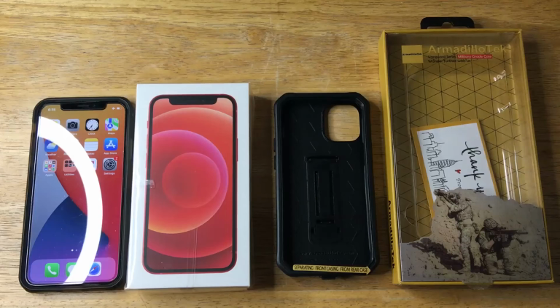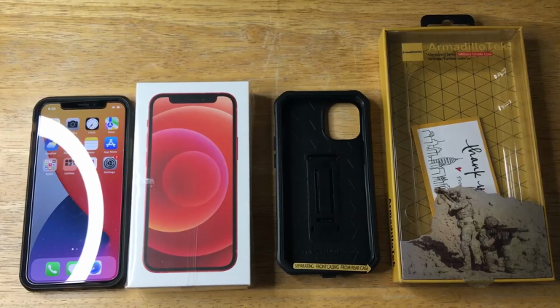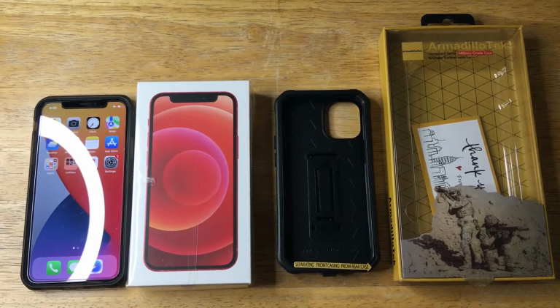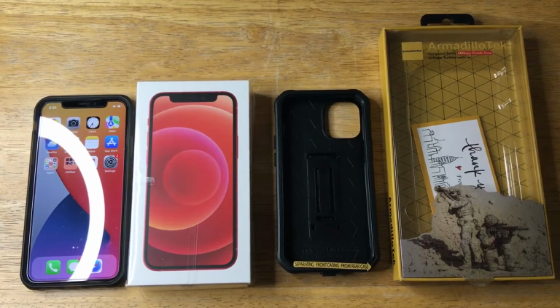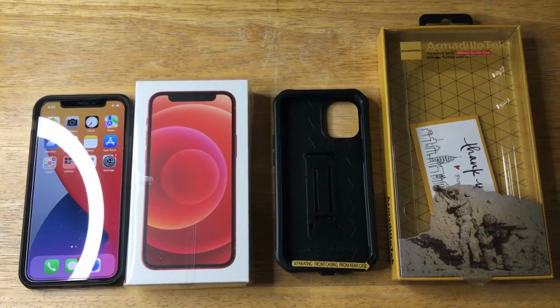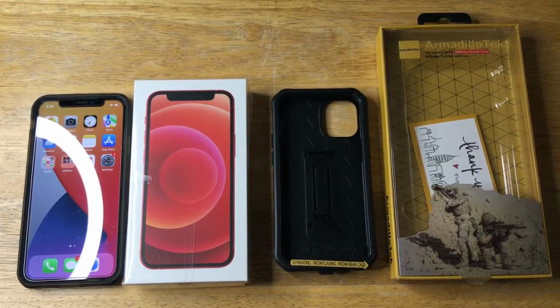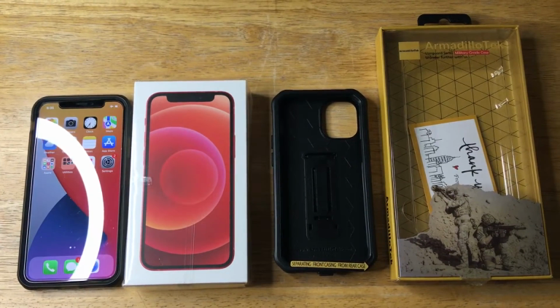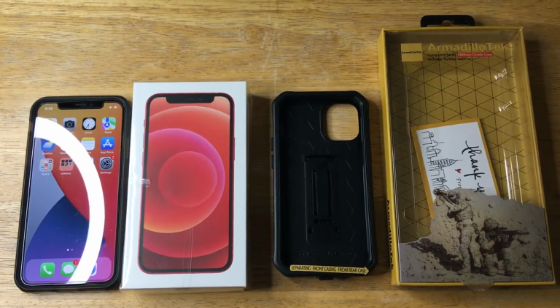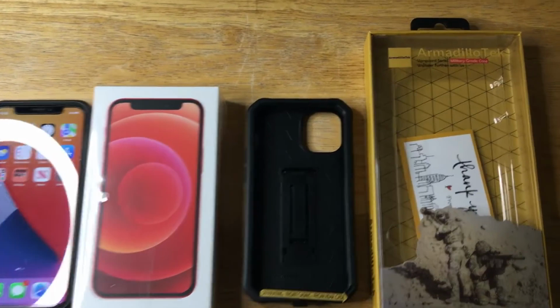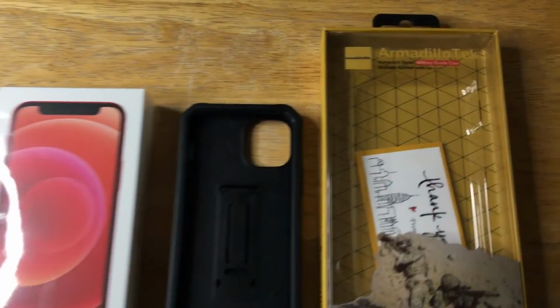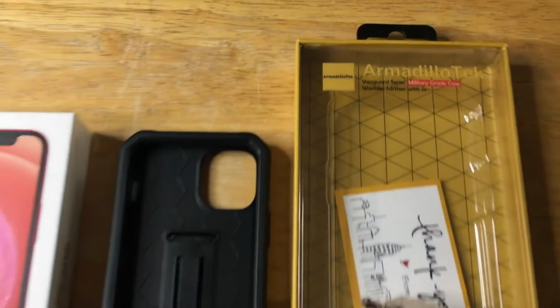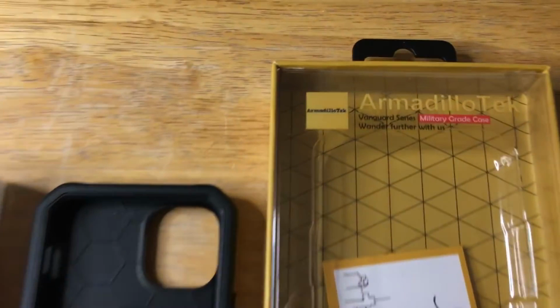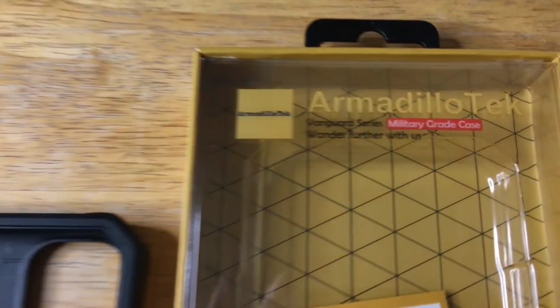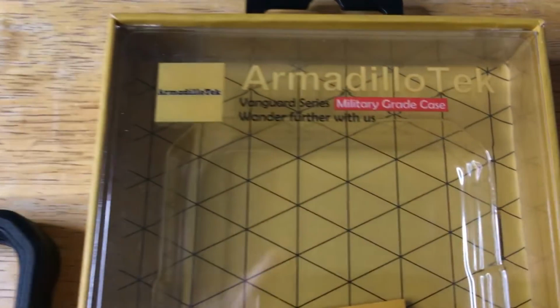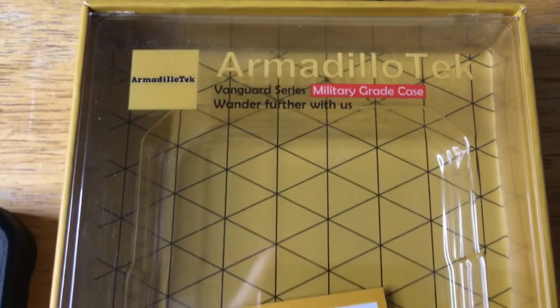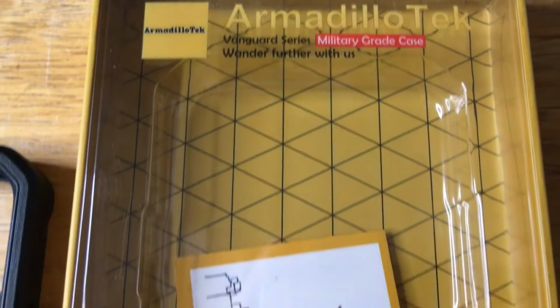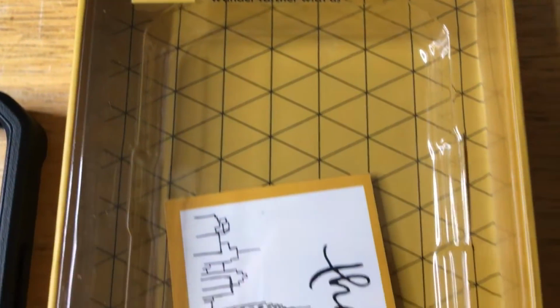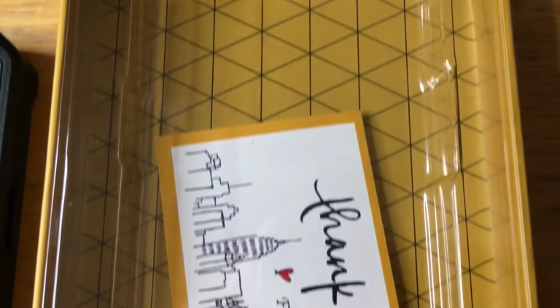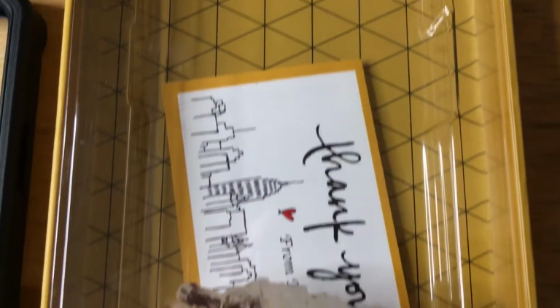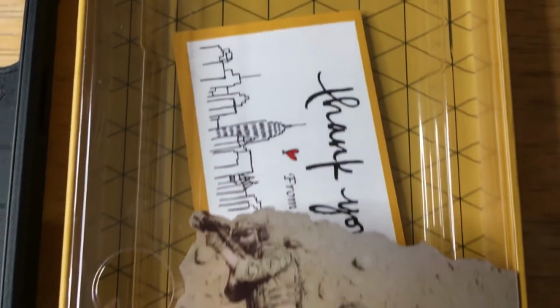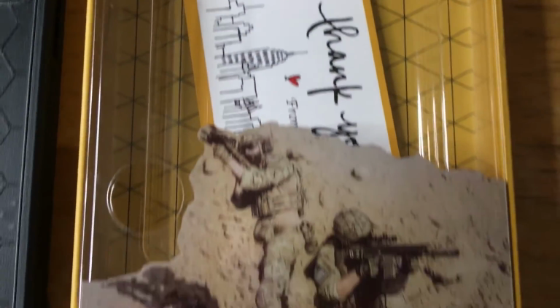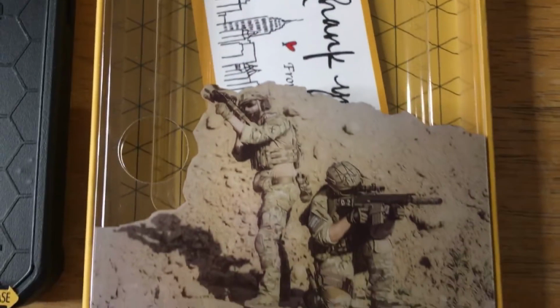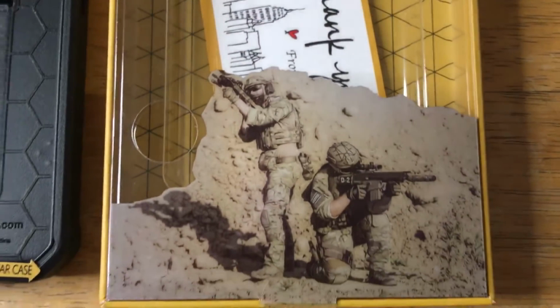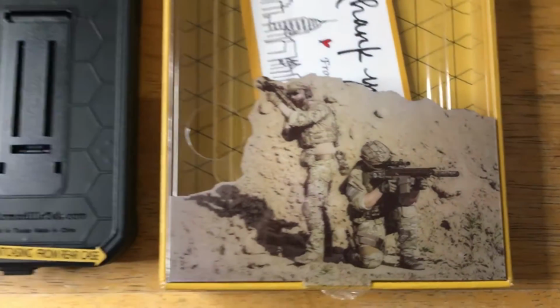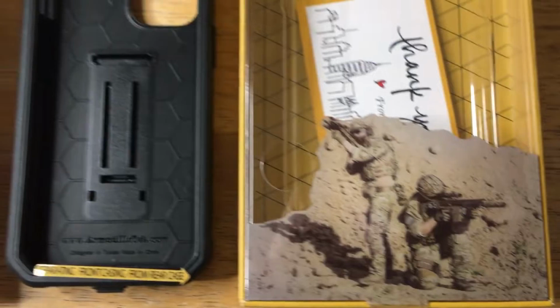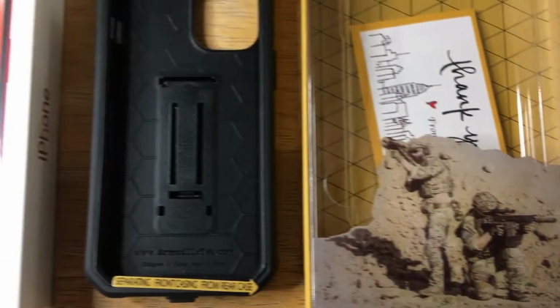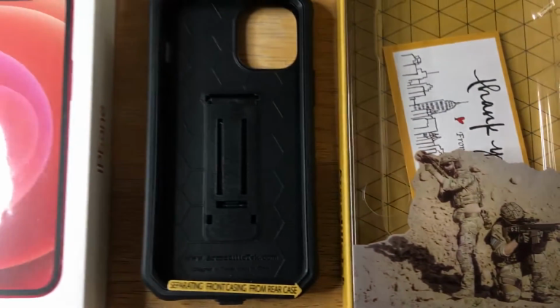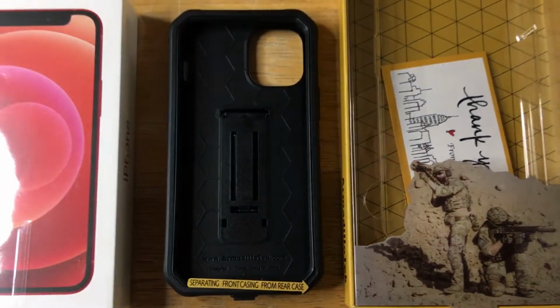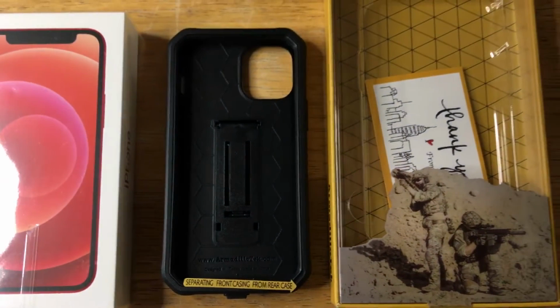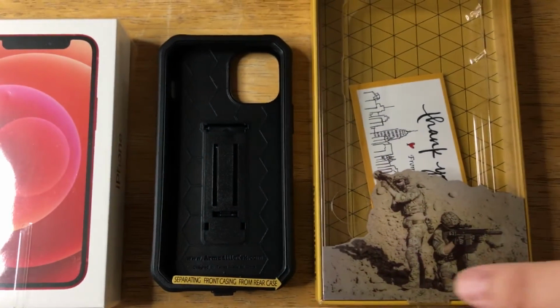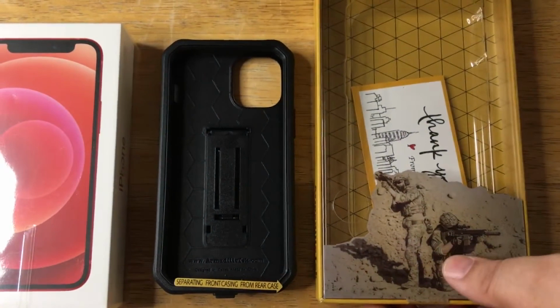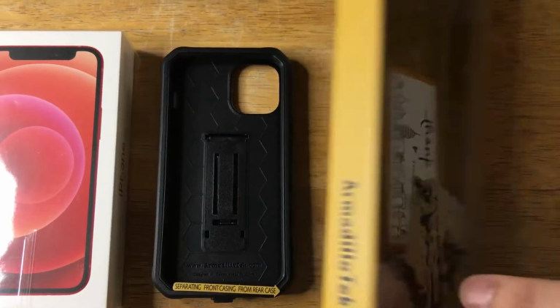Hi, this is Chris, 24k on Instagram, 24k on Twitter, and 24k underscore lifestyle on TikTok. Today I'm showcasing the Vanguard series case. It has military drop protection. This is from Armadillo Tech.